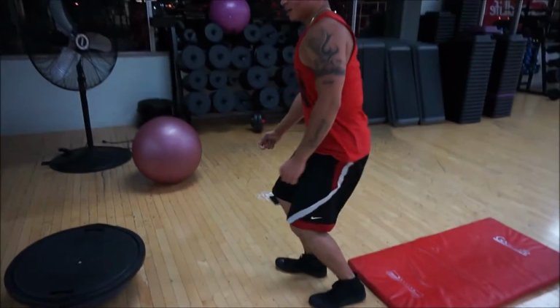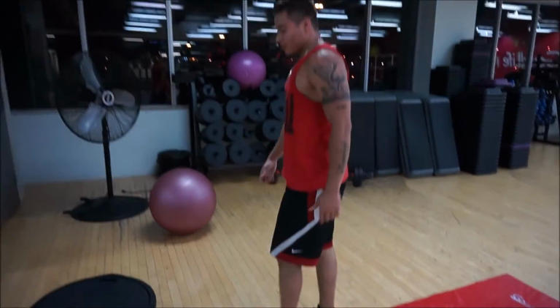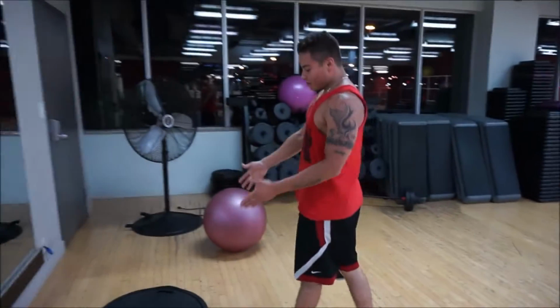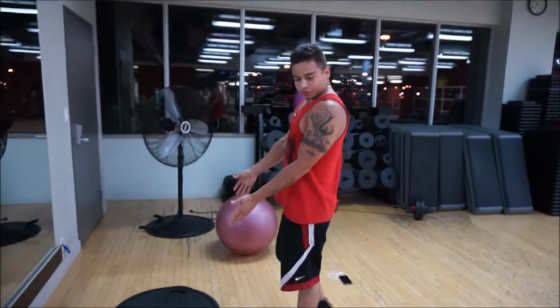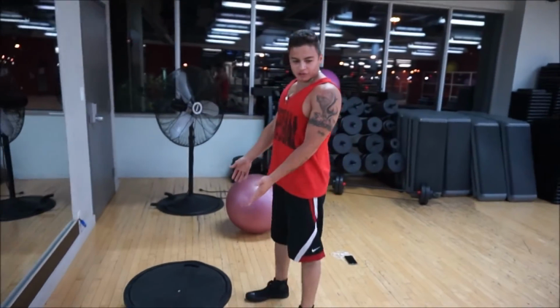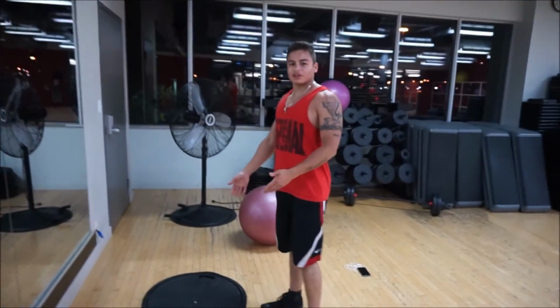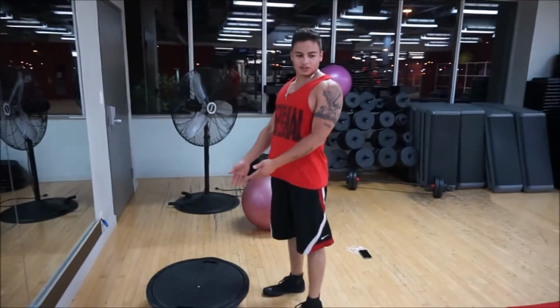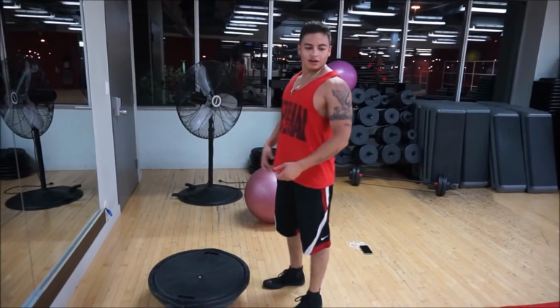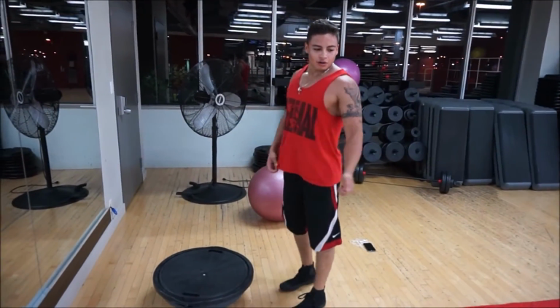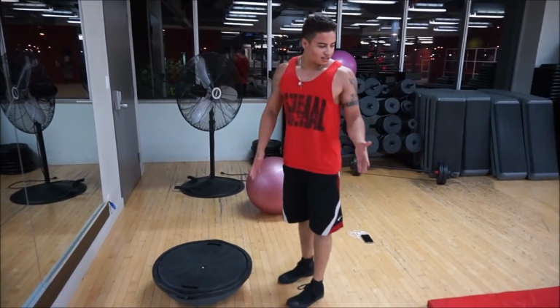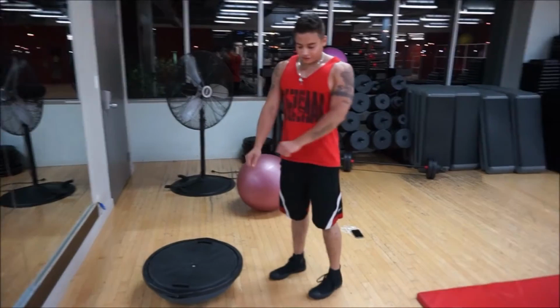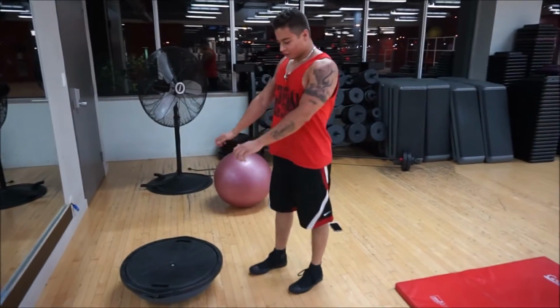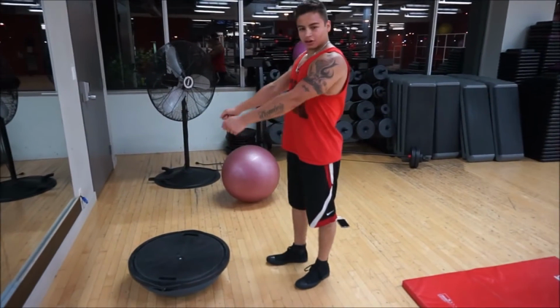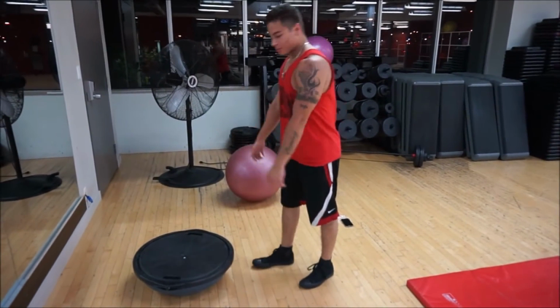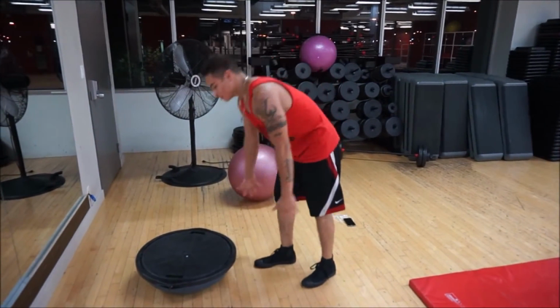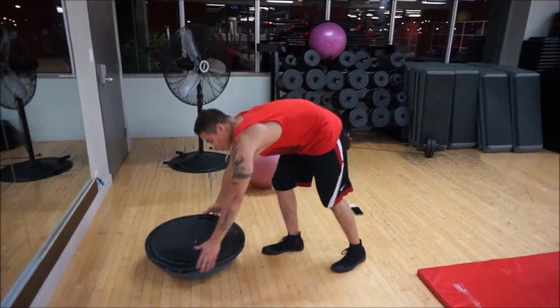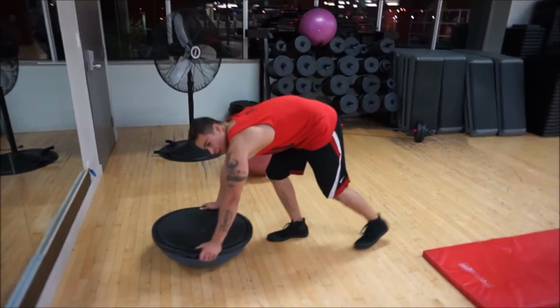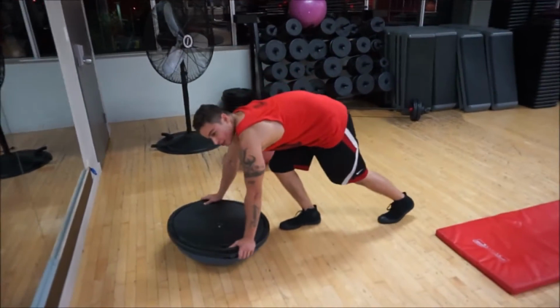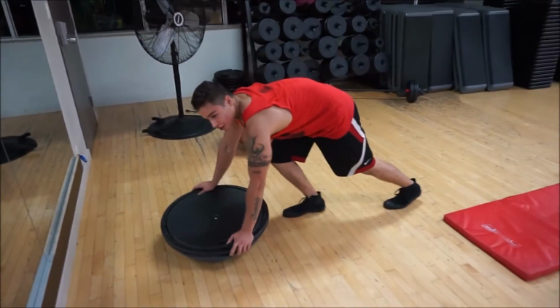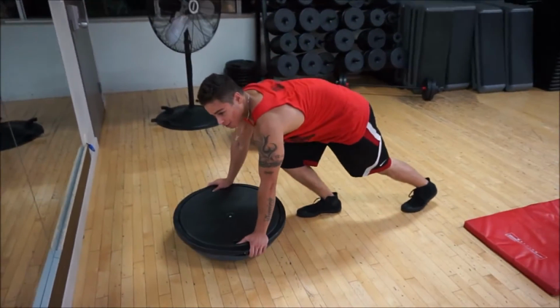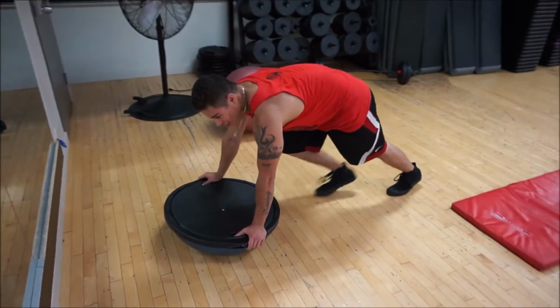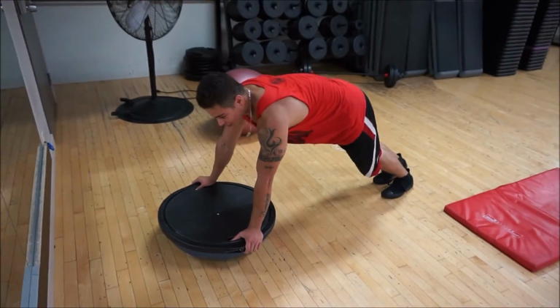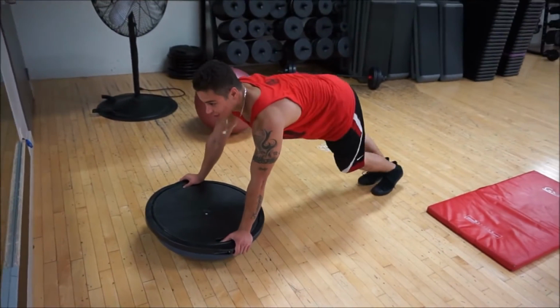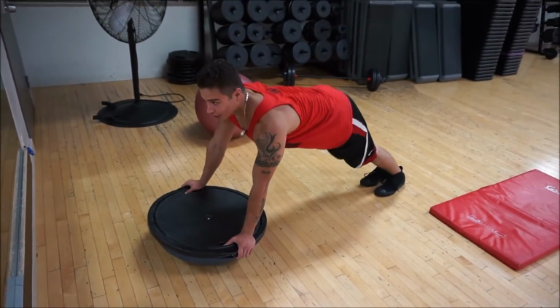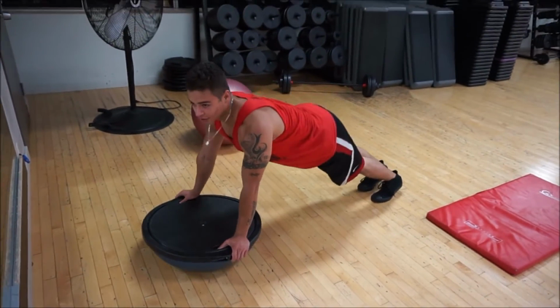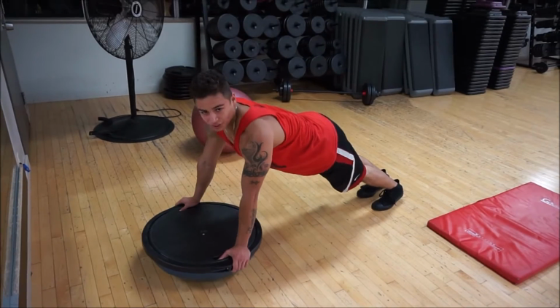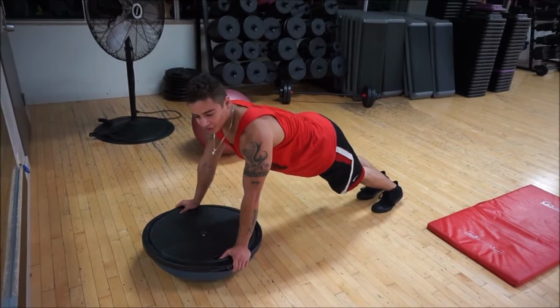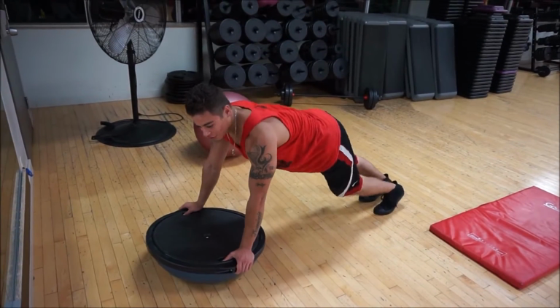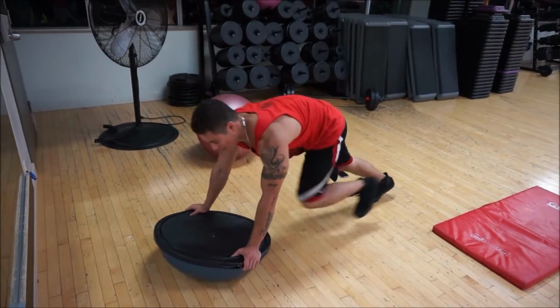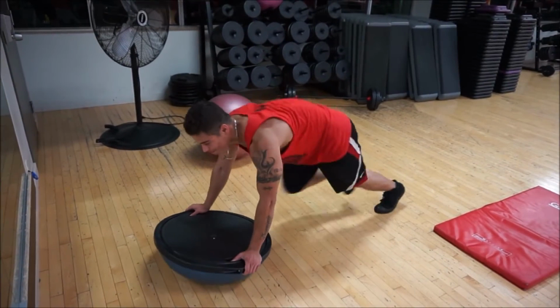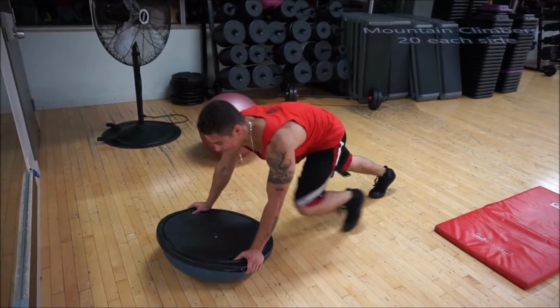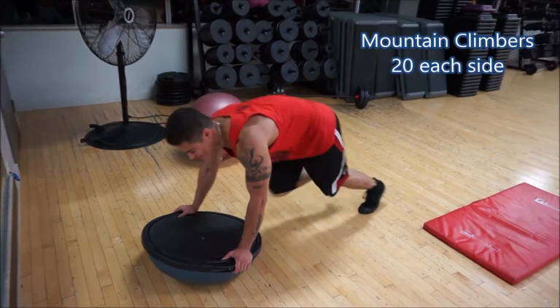Once you're done that you're going to go into the next phase. If you have a bosu ball you can use that, or just any flat surface that you can grab on. 20 mountain climbers each side, about 20 seconds or so.